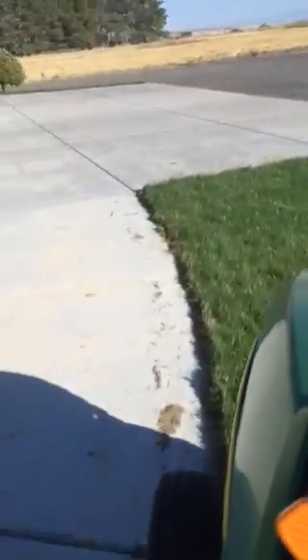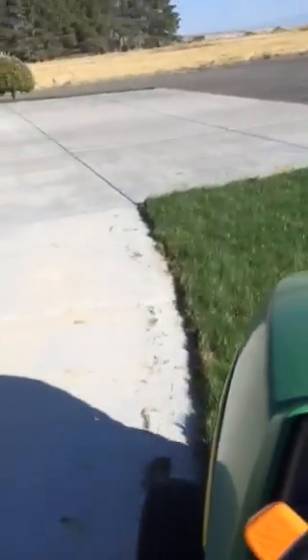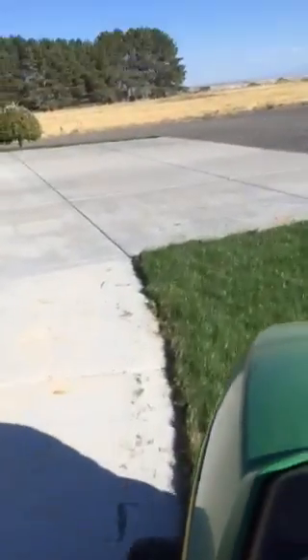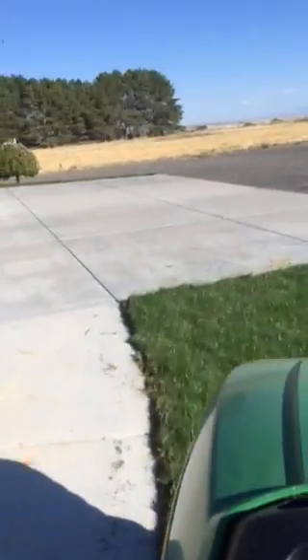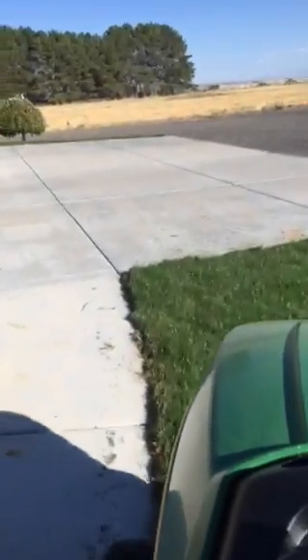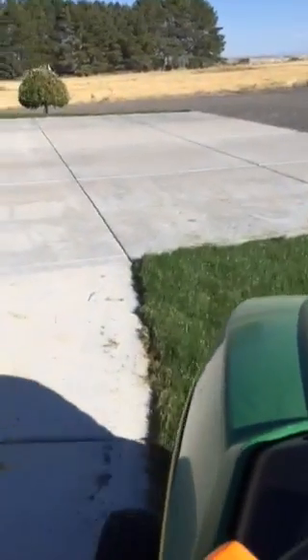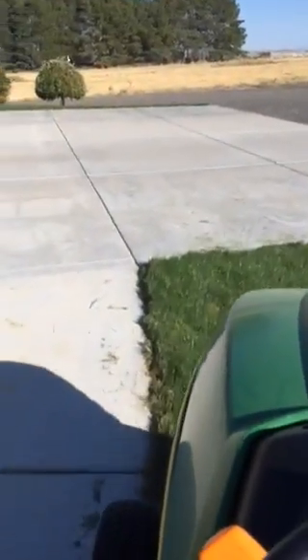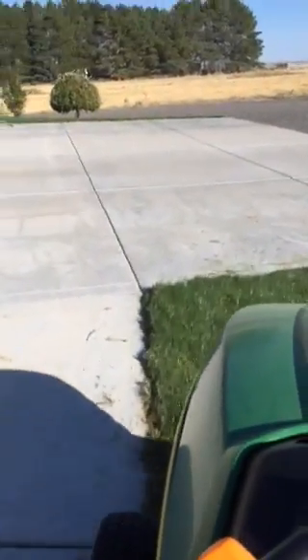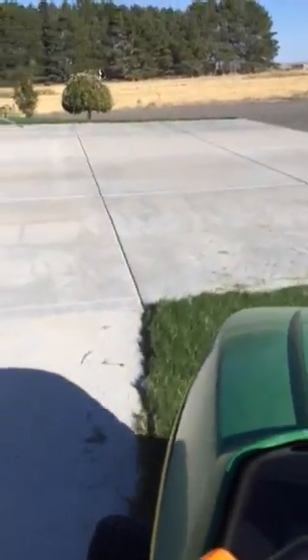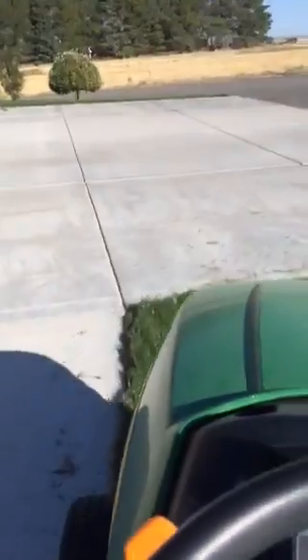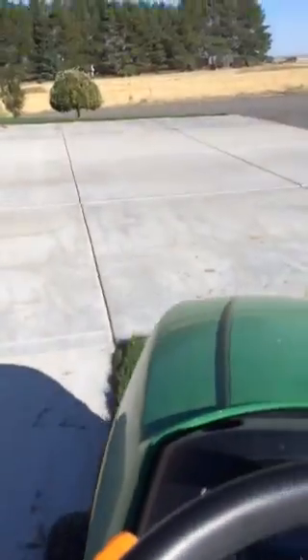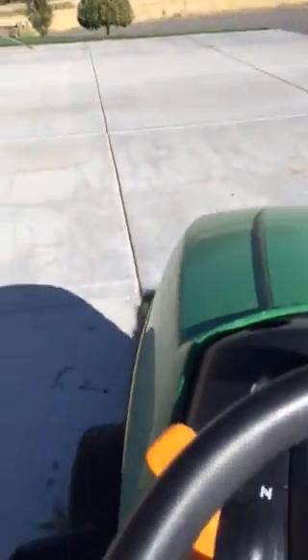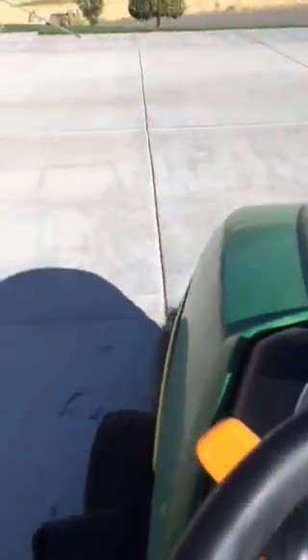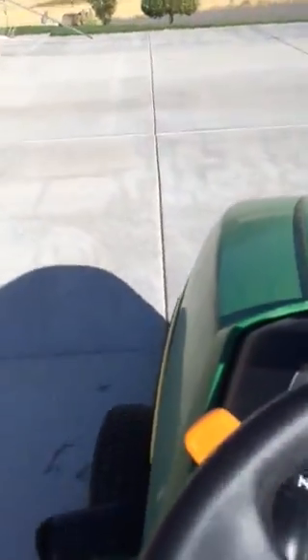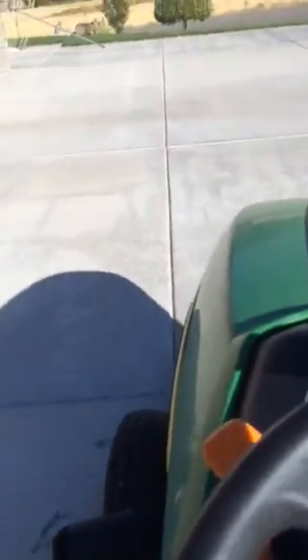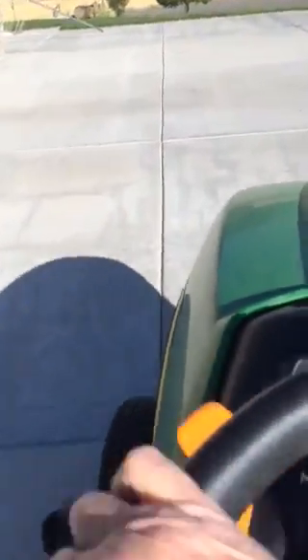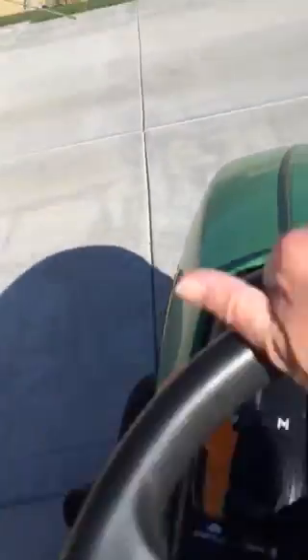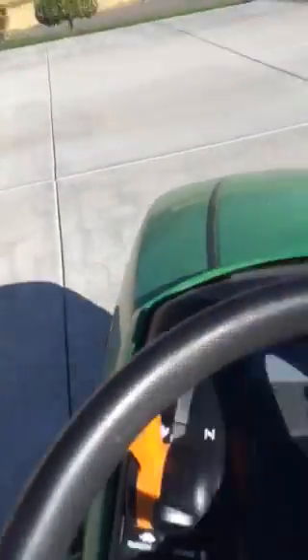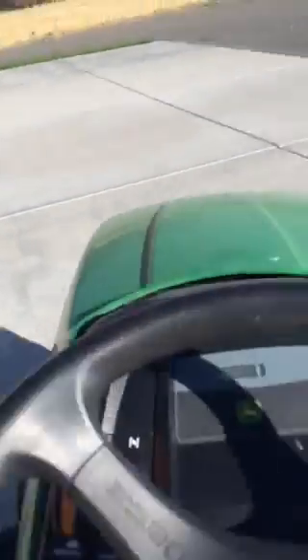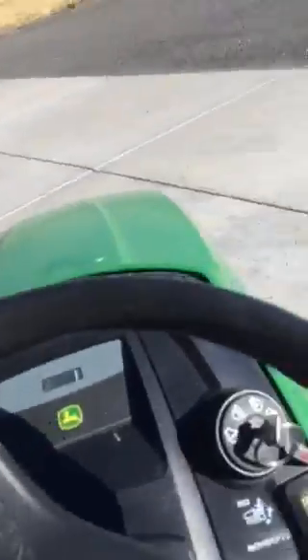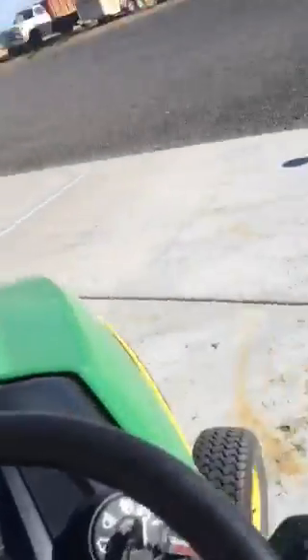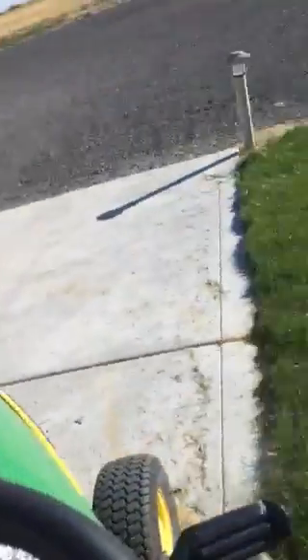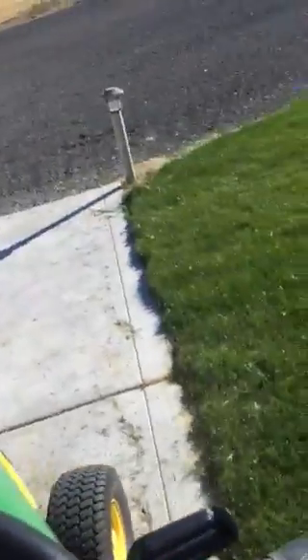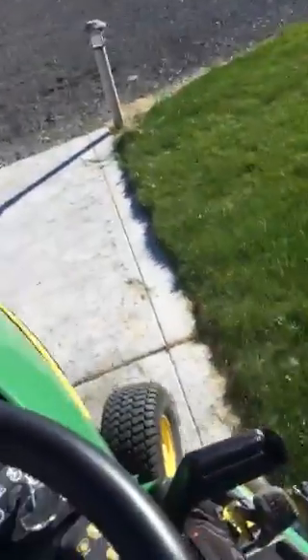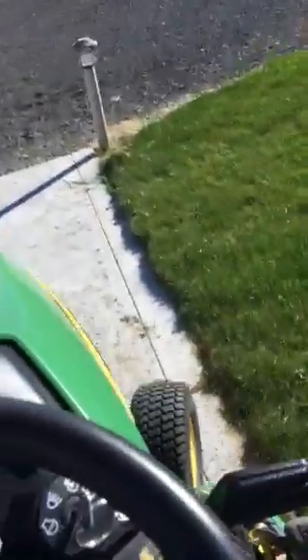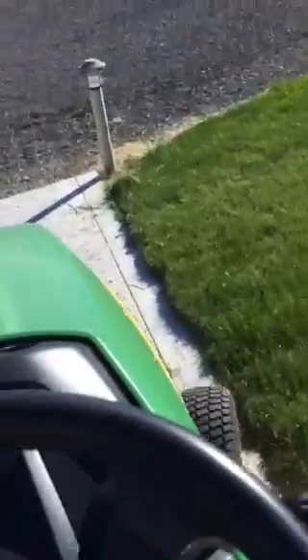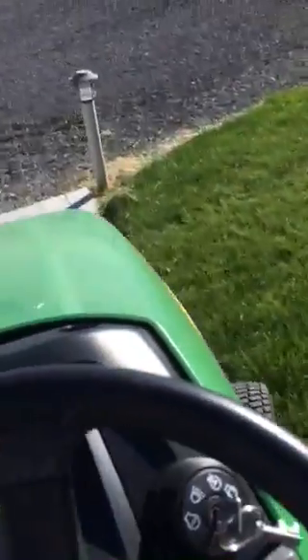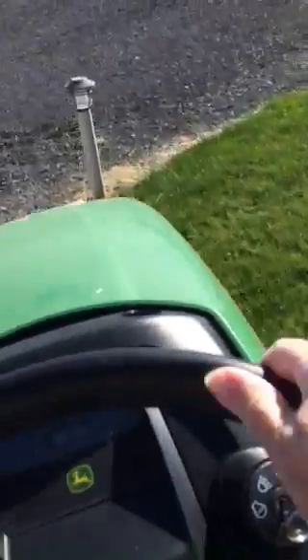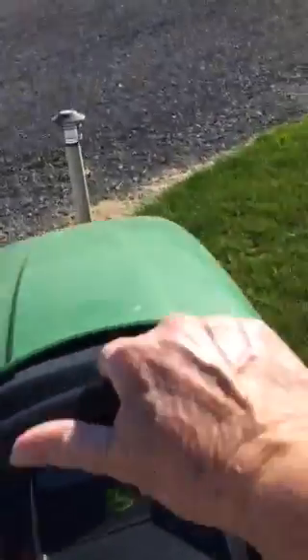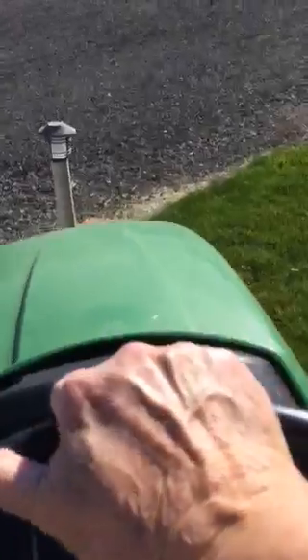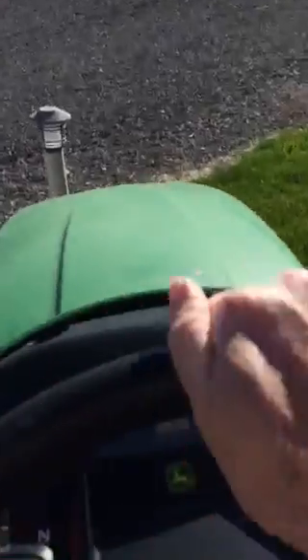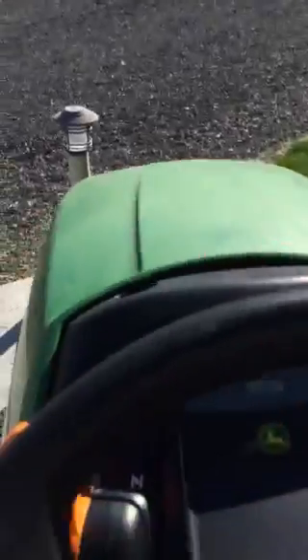Oh dear, it's locked because Grandma went on vacation. Grandma didn't get one lawnmower last week.